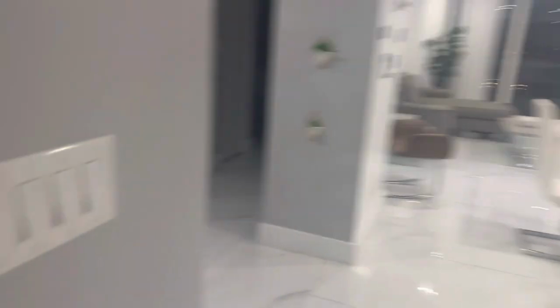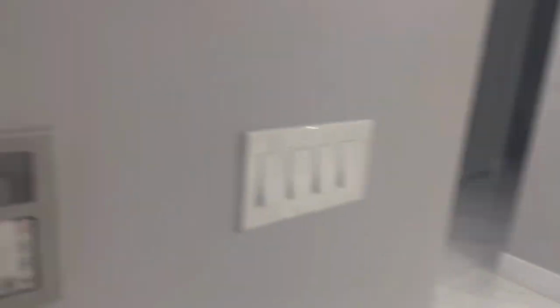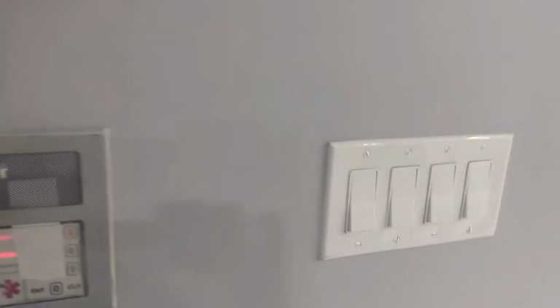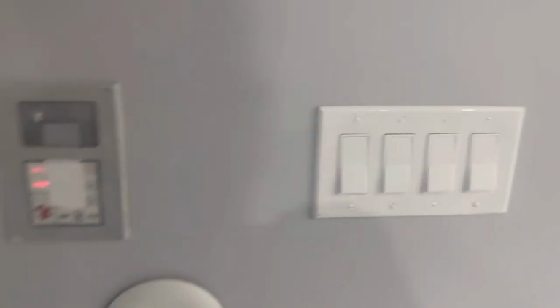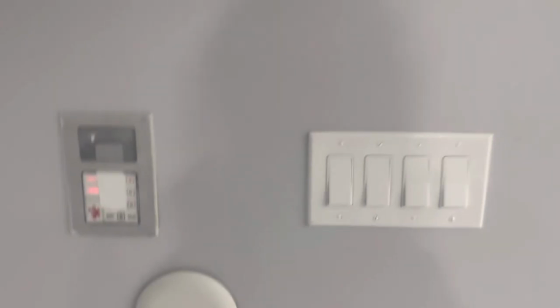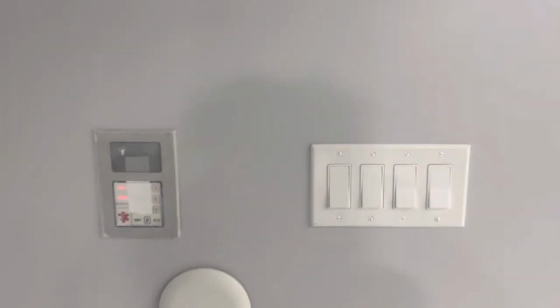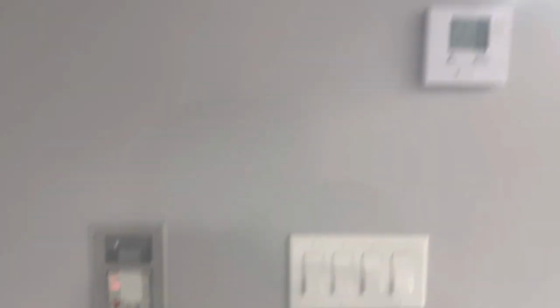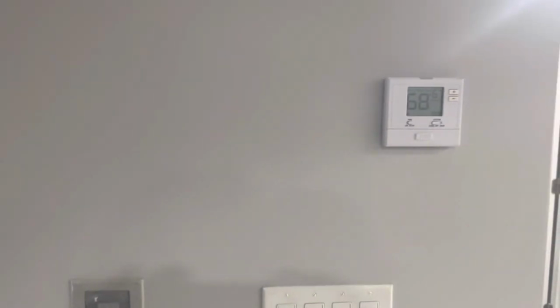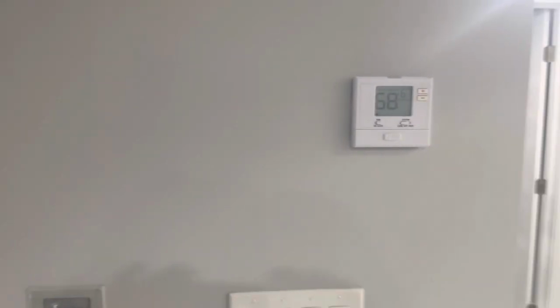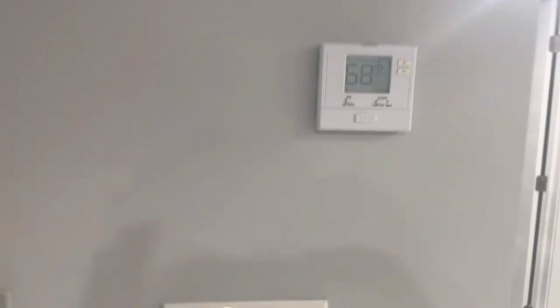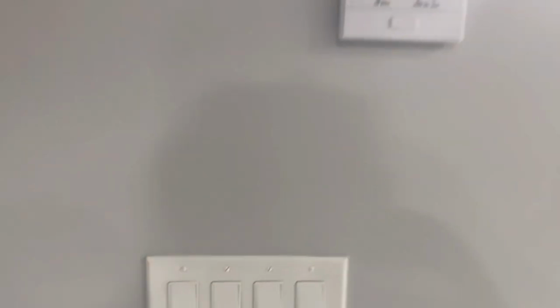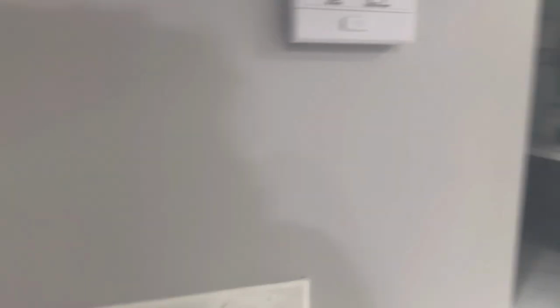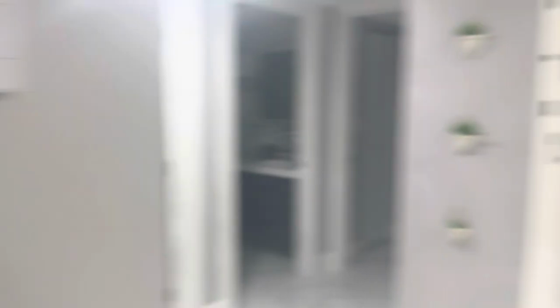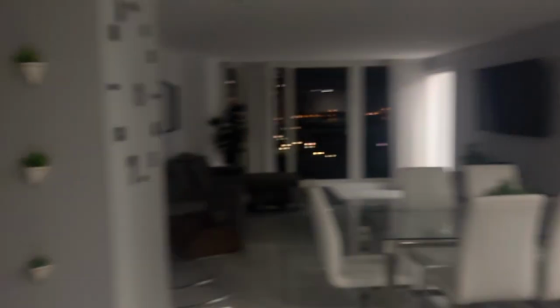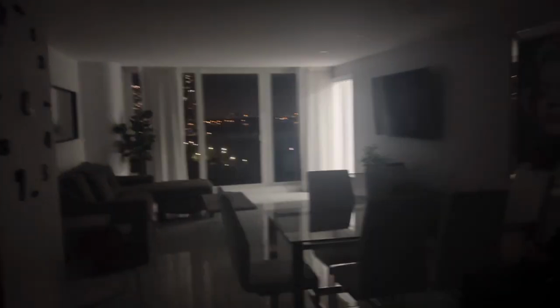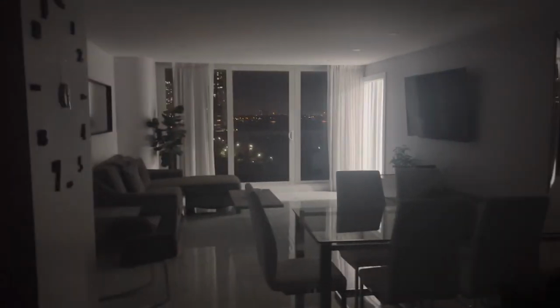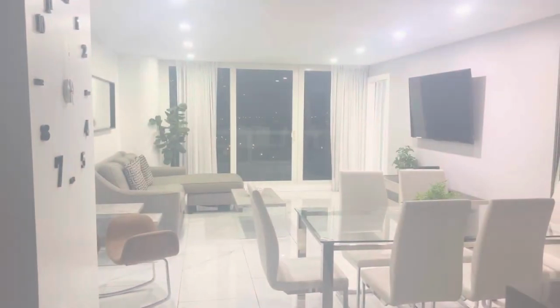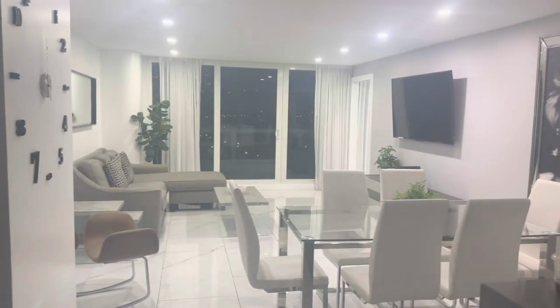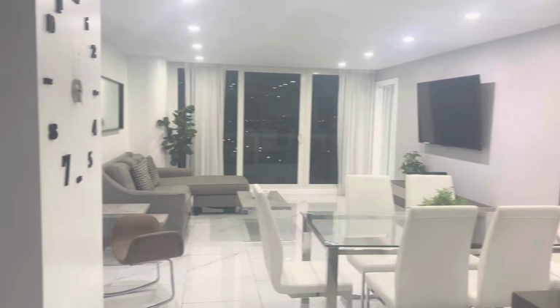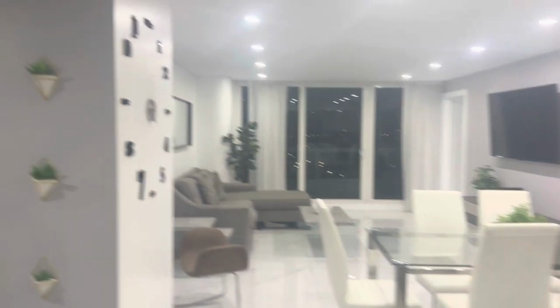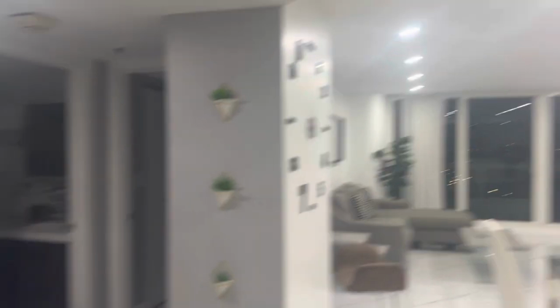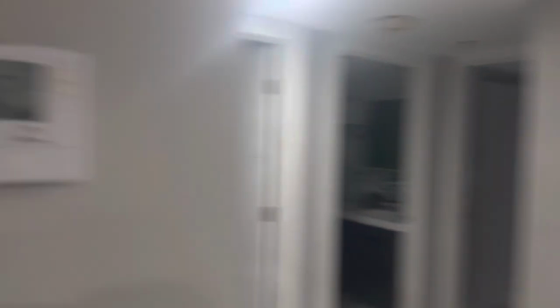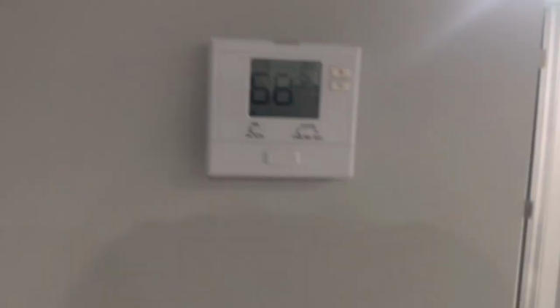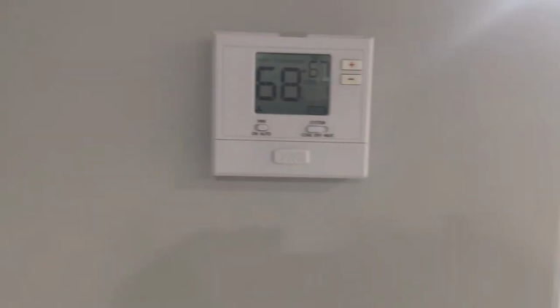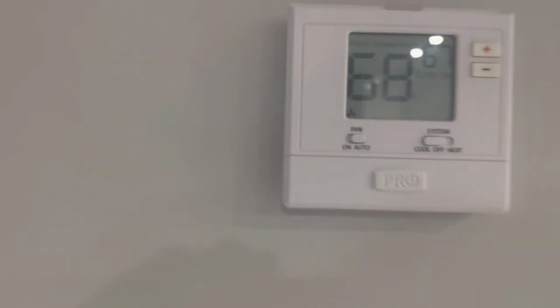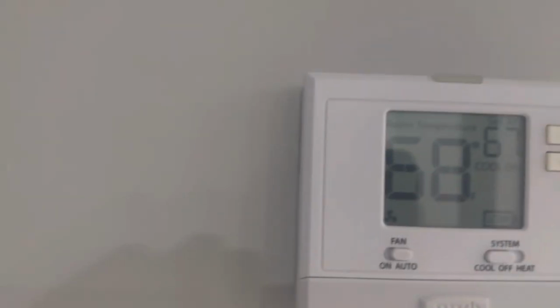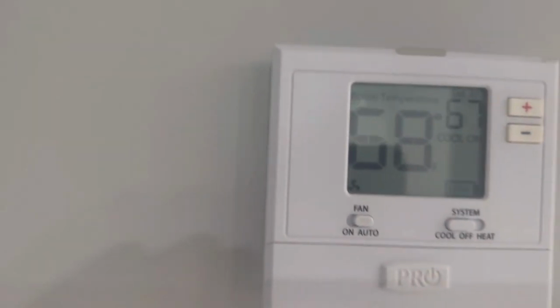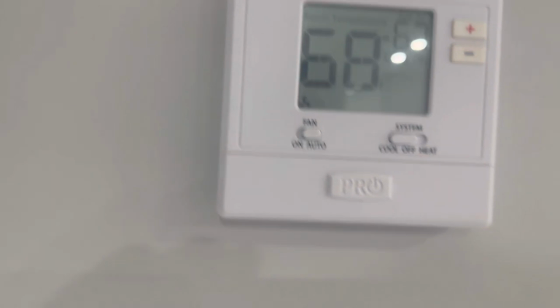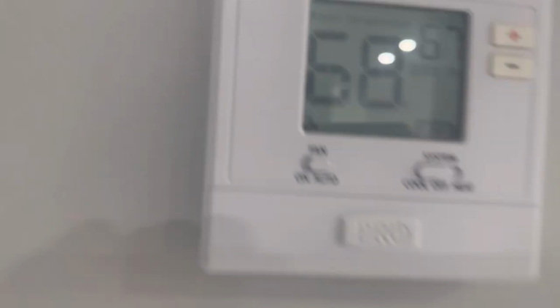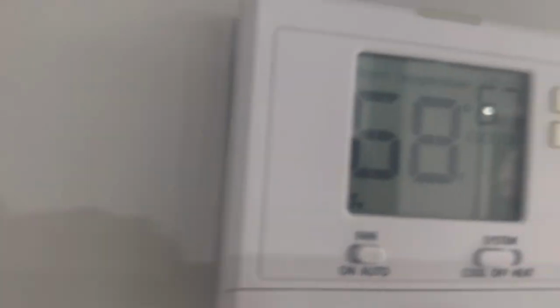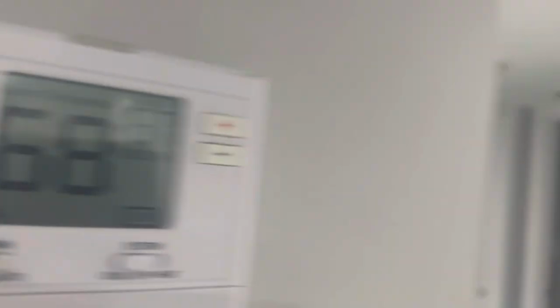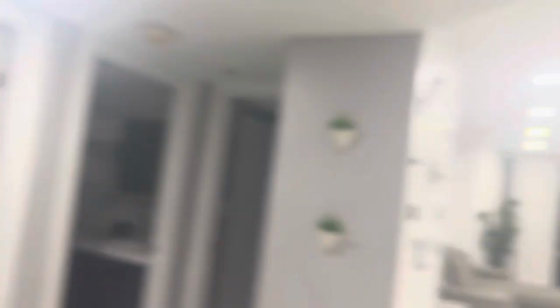As you come in you have a bunch of light switches that will turn the lights on or off if you want them on or off. You have your temperature controls, though the battery is presently low.